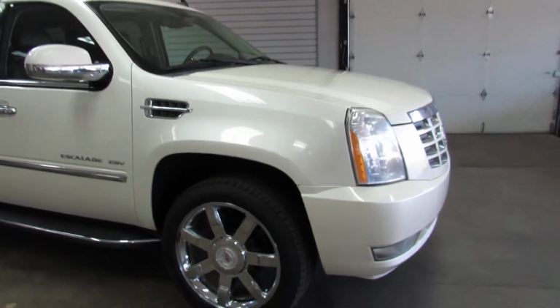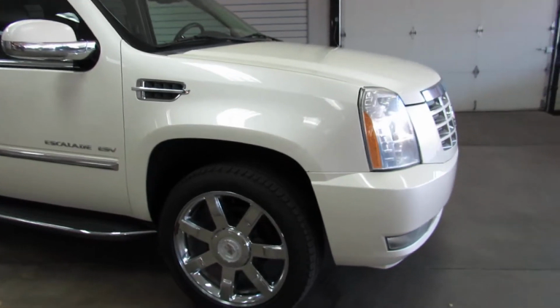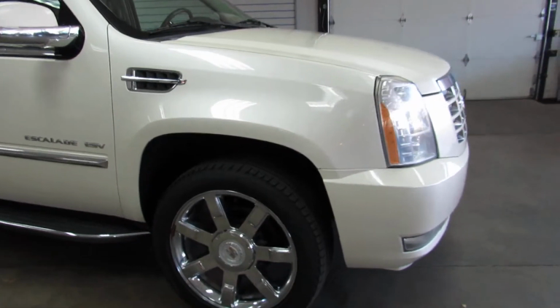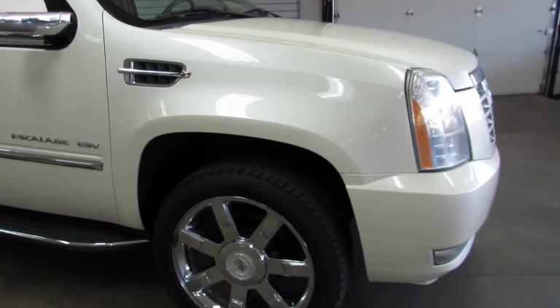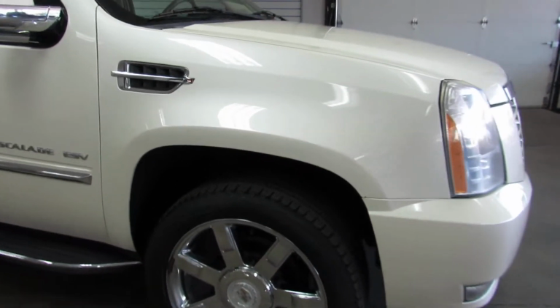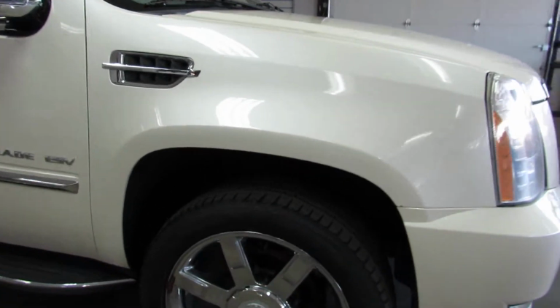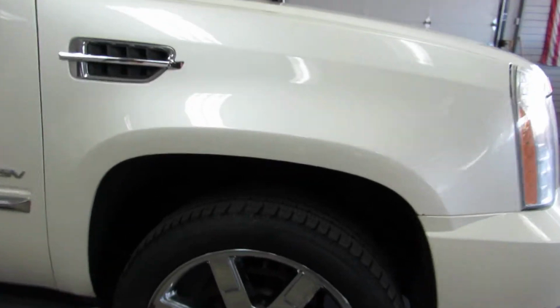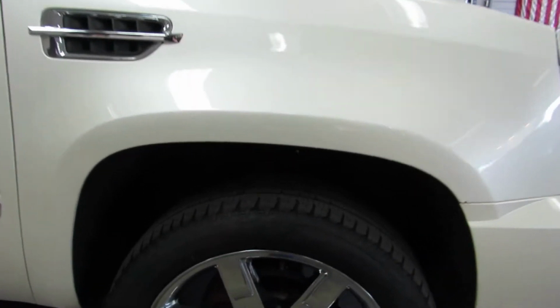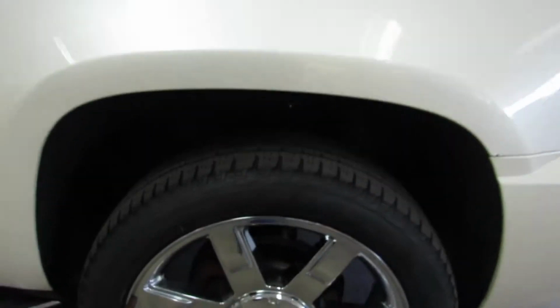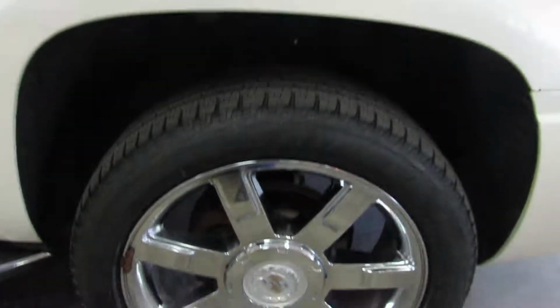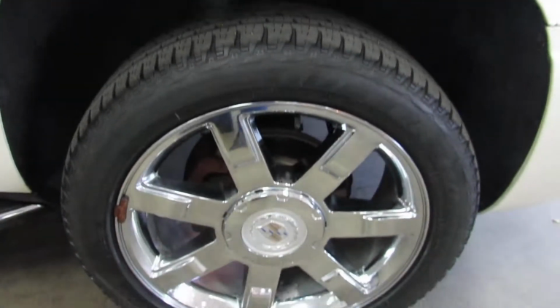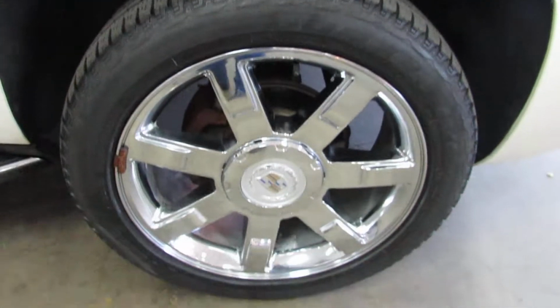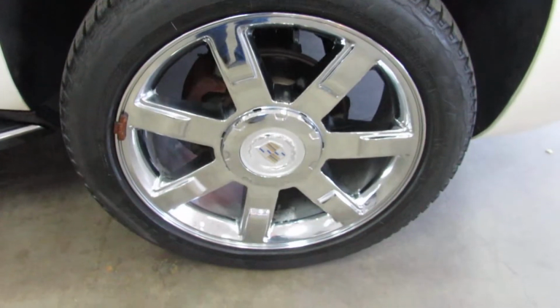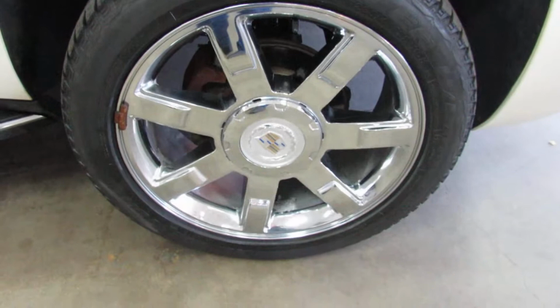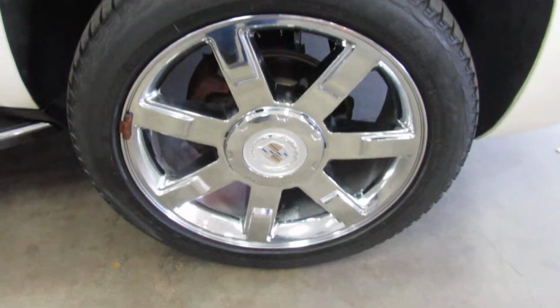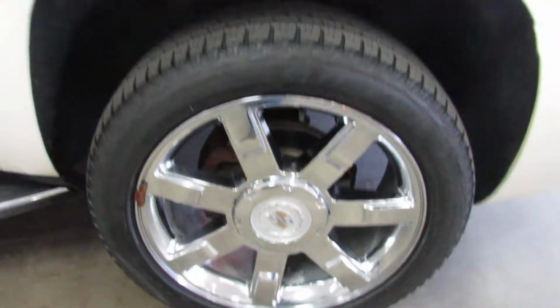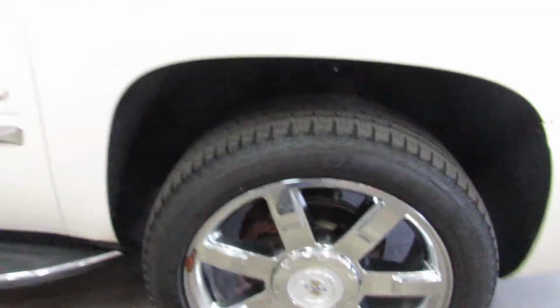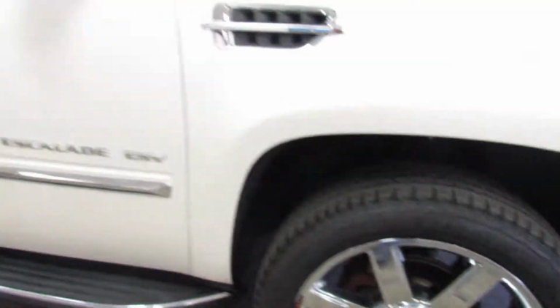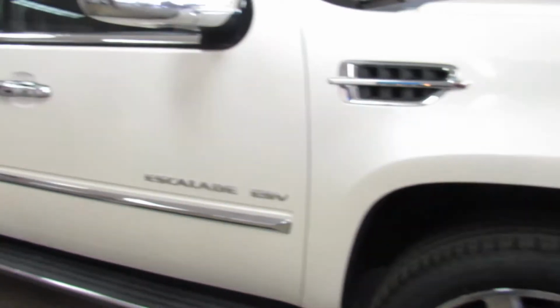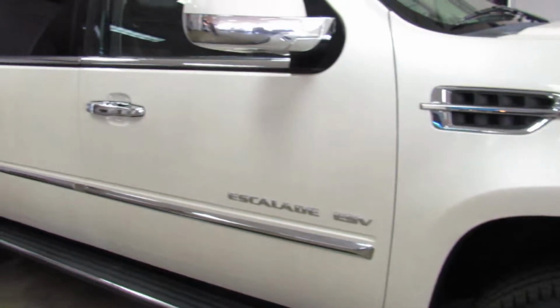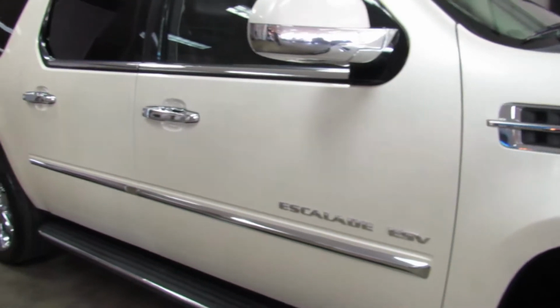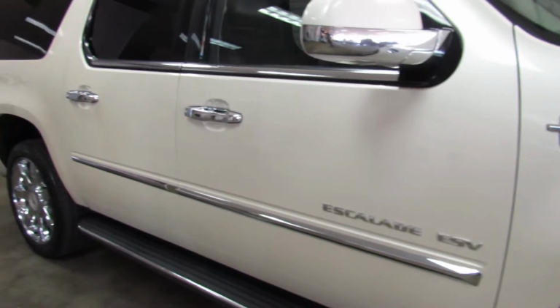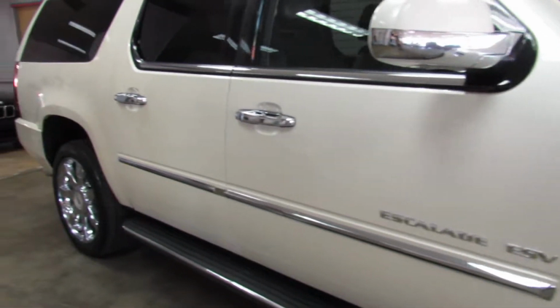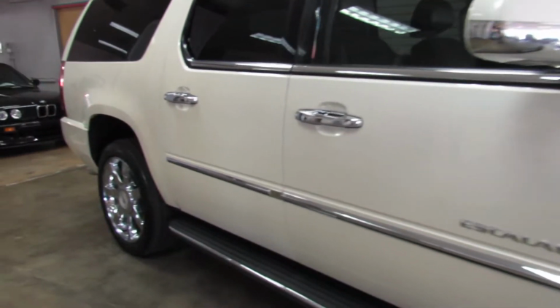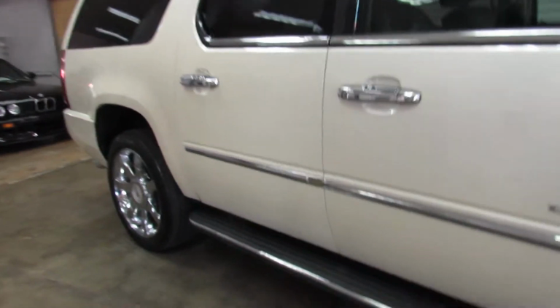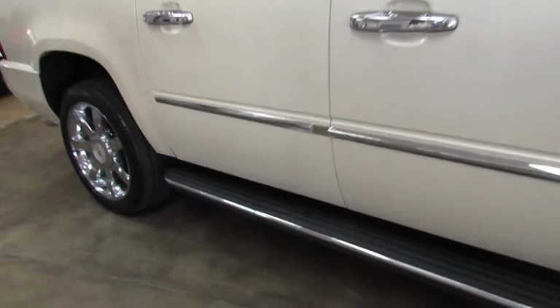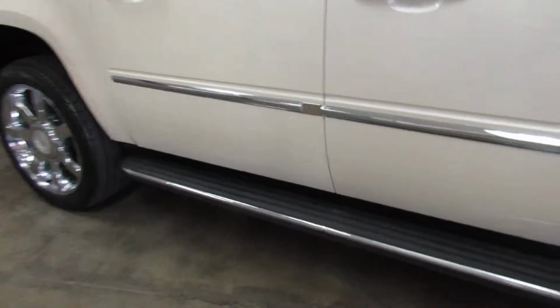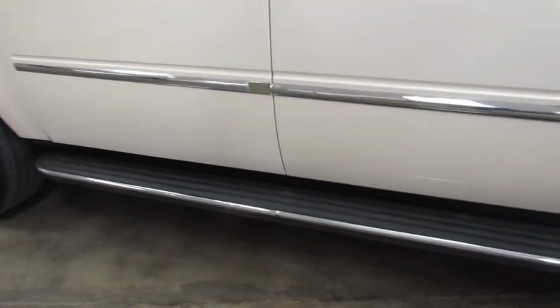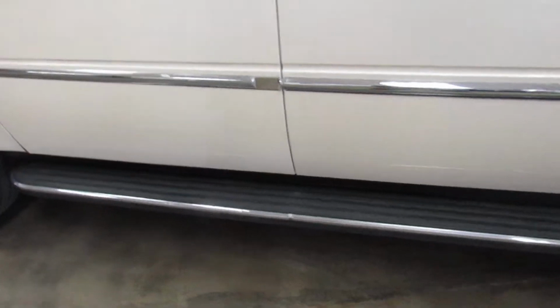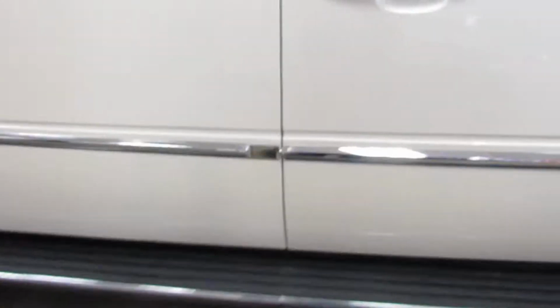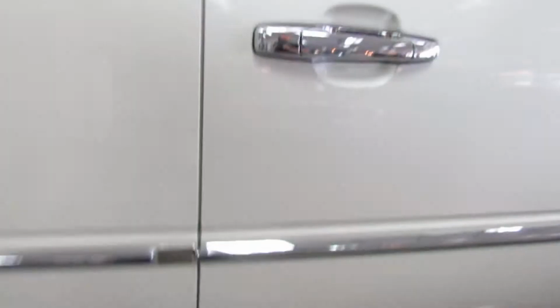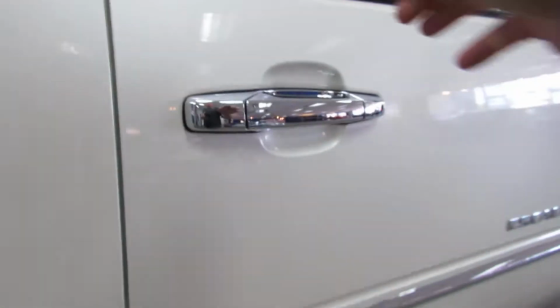Rear DVD. Factory navigation with backup camera. You've got your chrome alloy wheels and running boards on the side here for you.